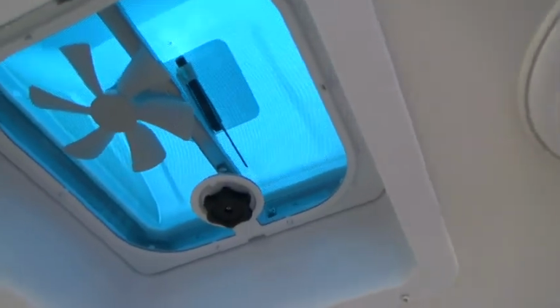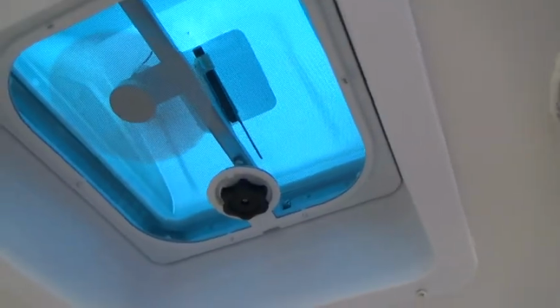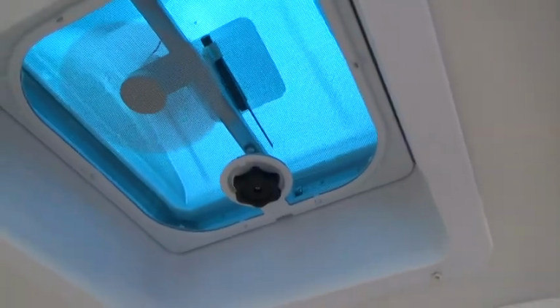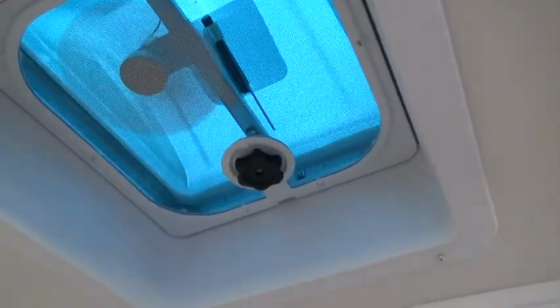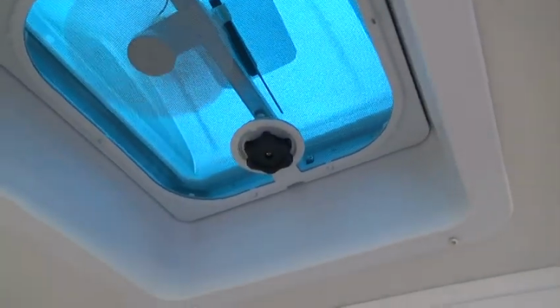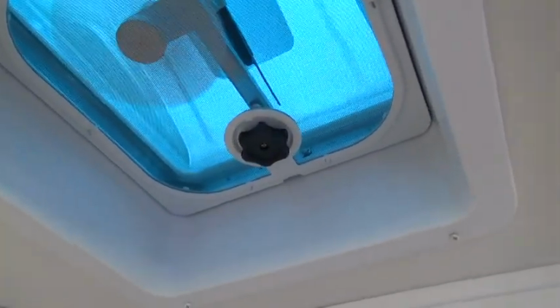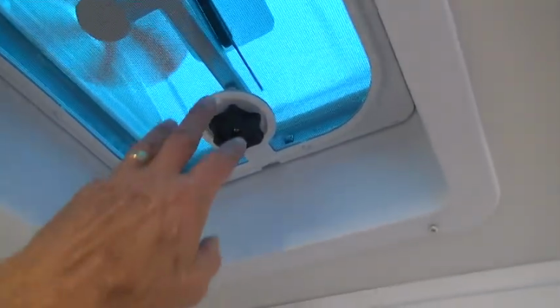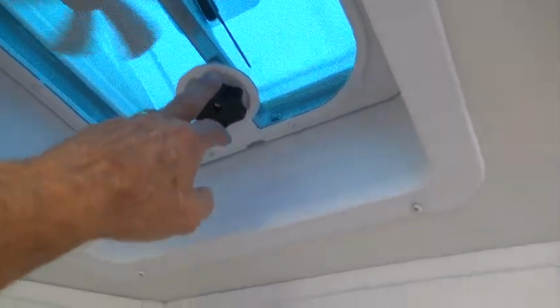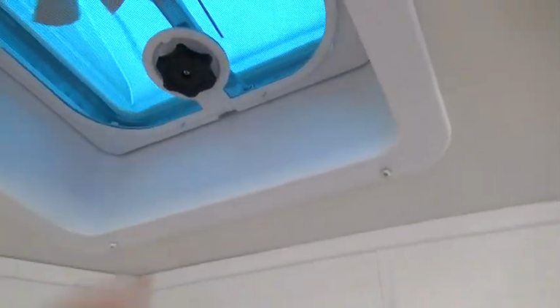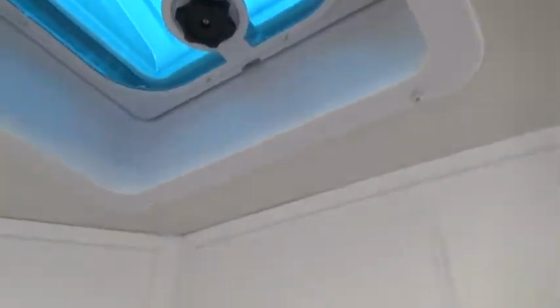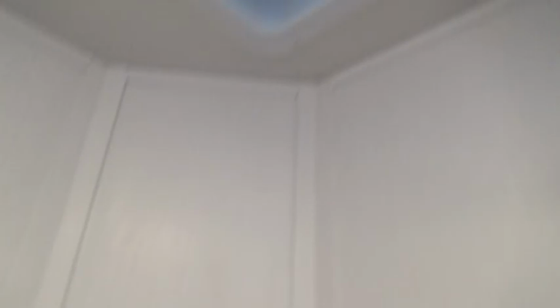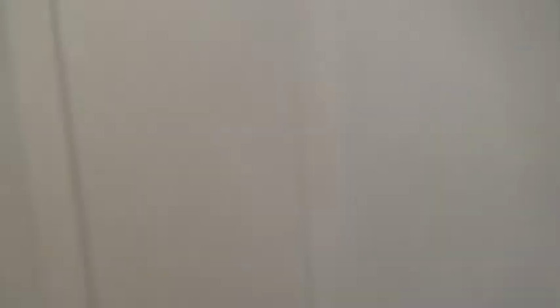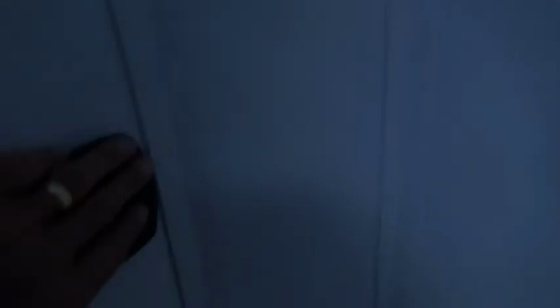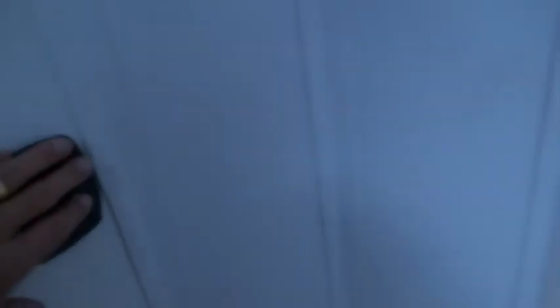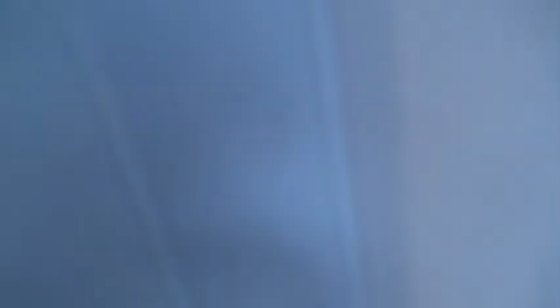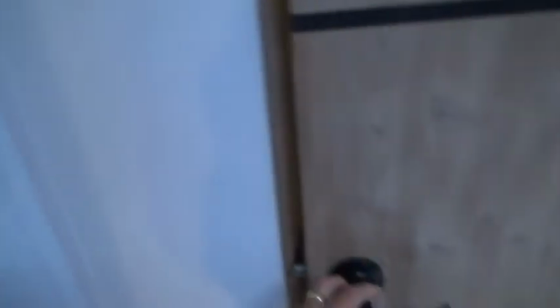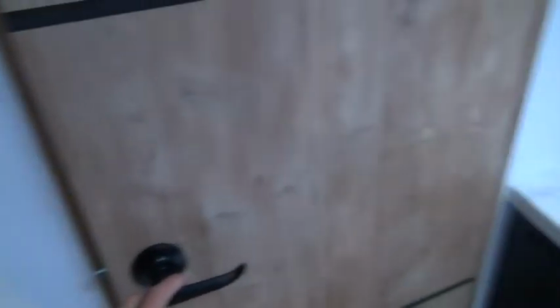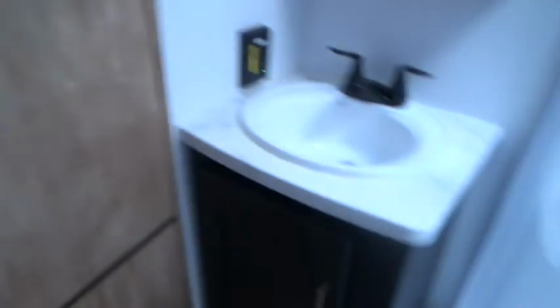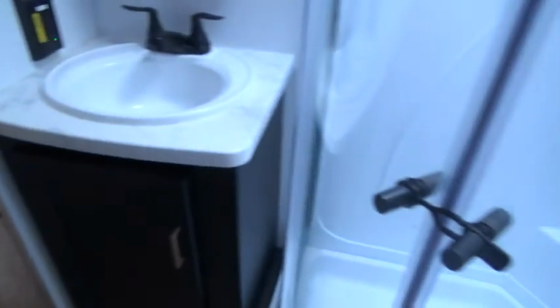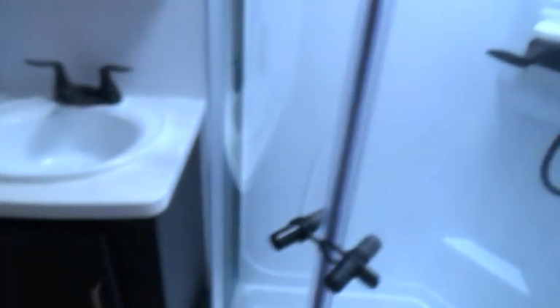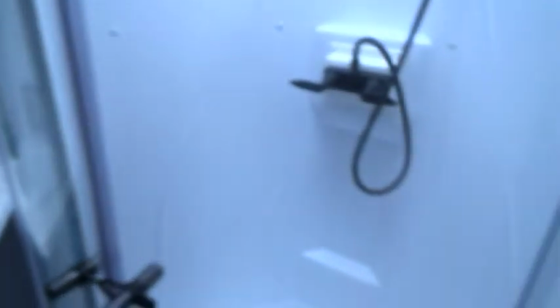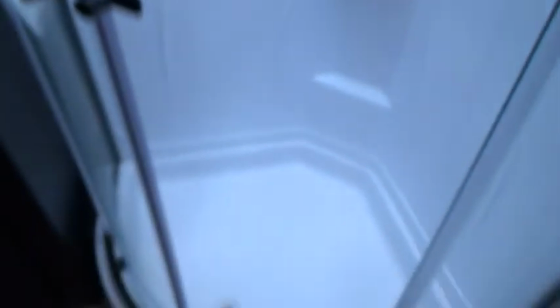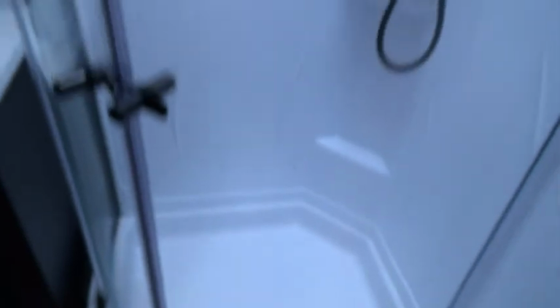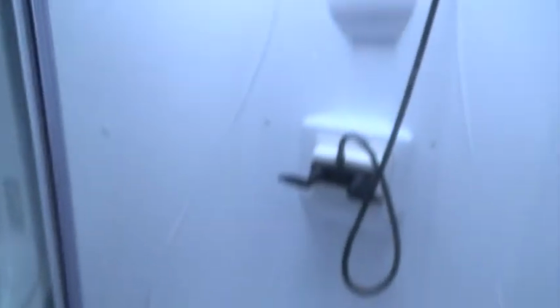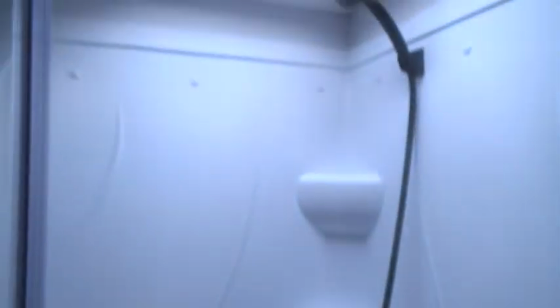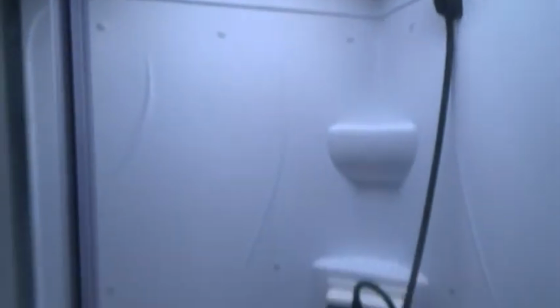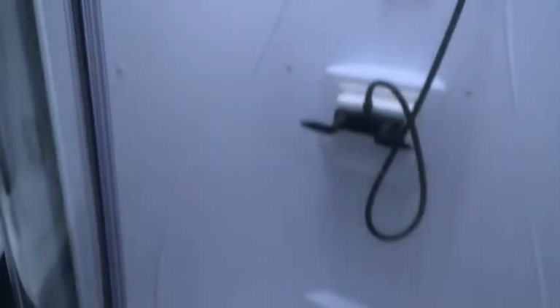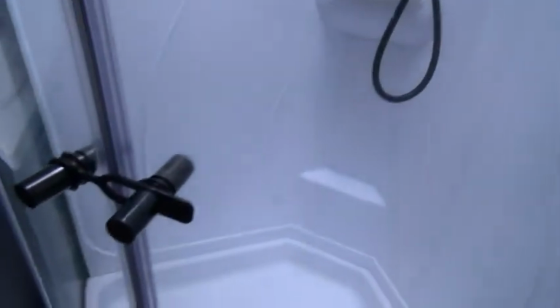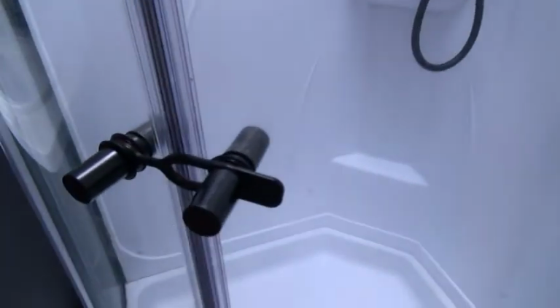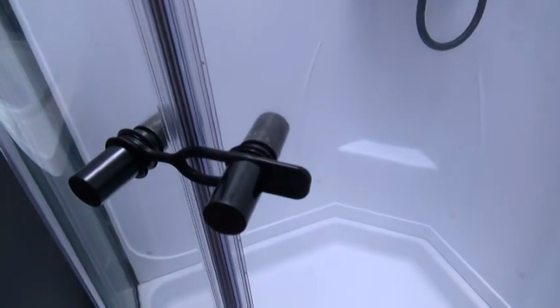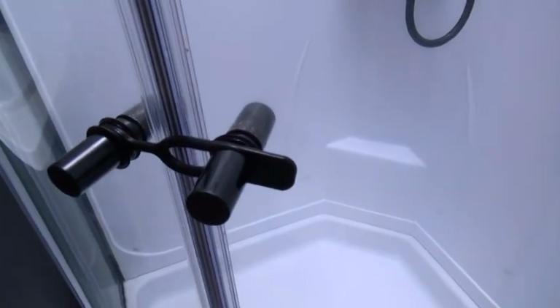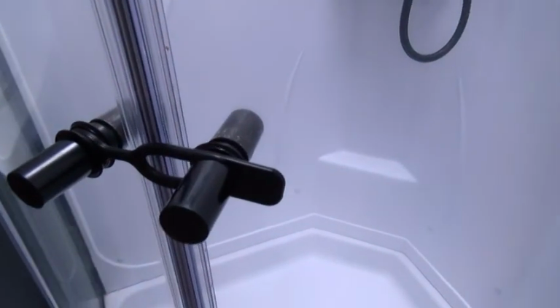You have a fan vent up above that opens with a knob. You also have a light switch for your bathroom, and a nice walk-in shower. Just make sure it's locked before you travel.